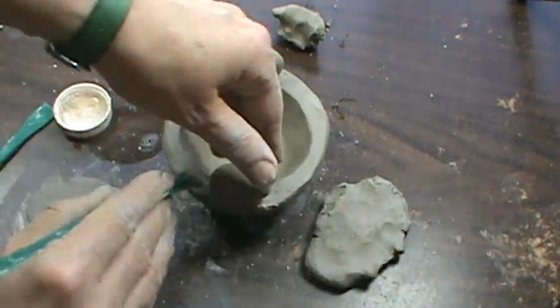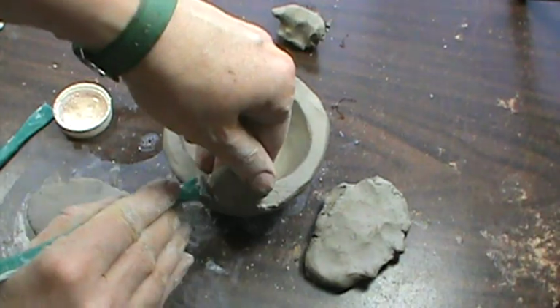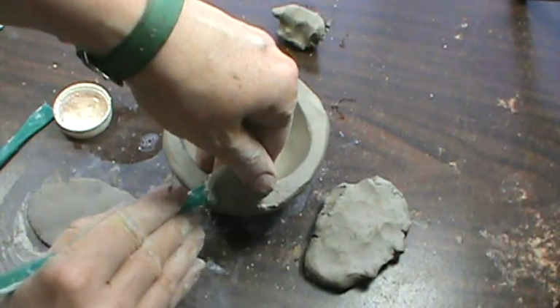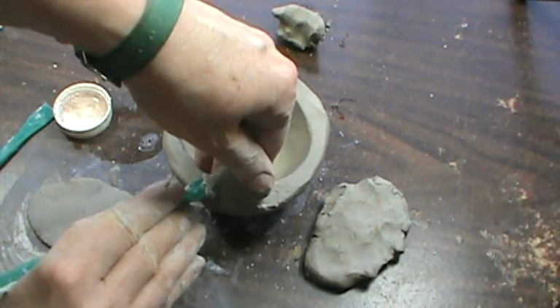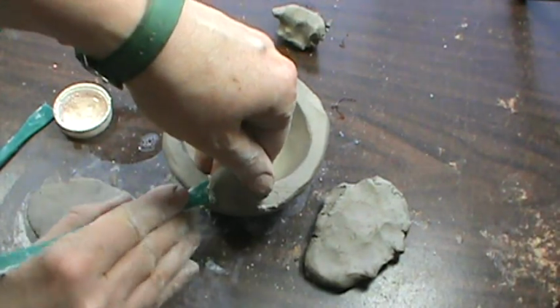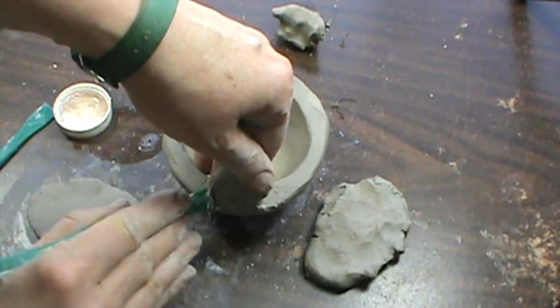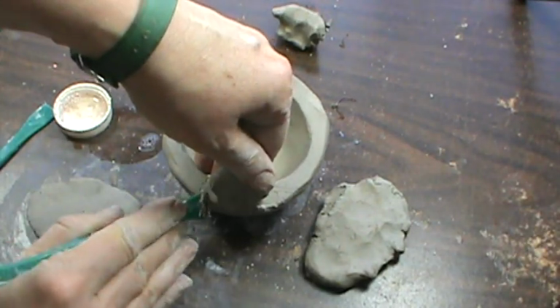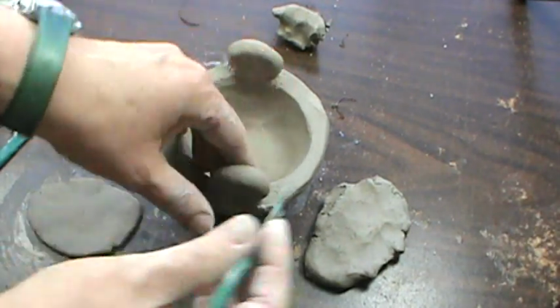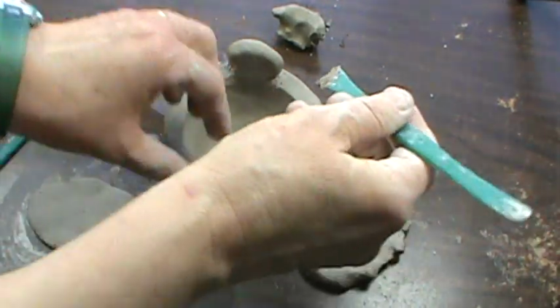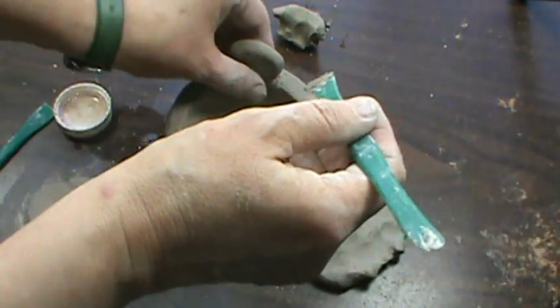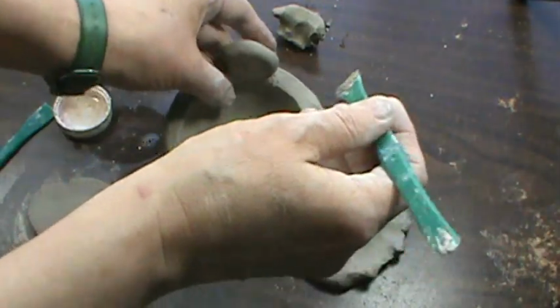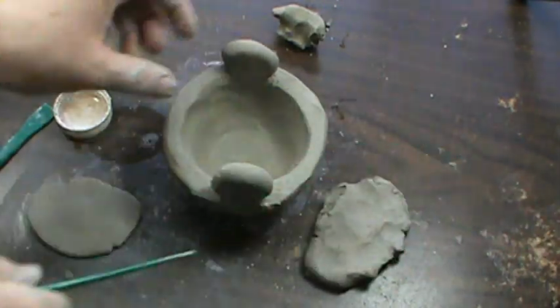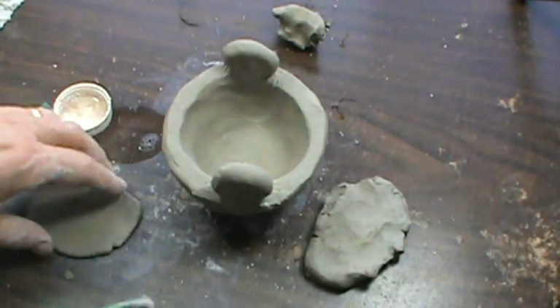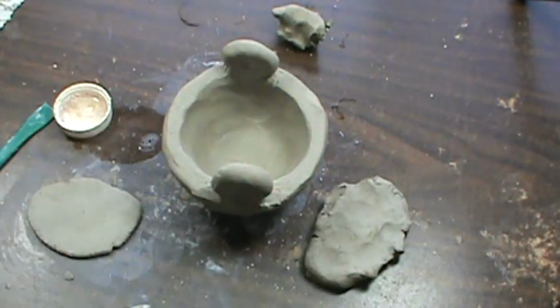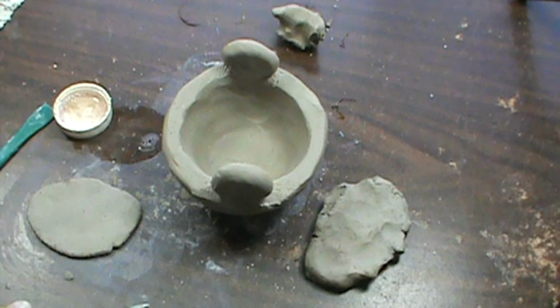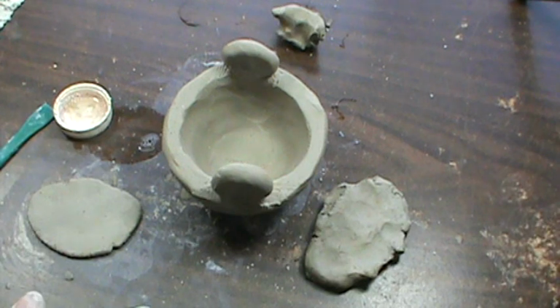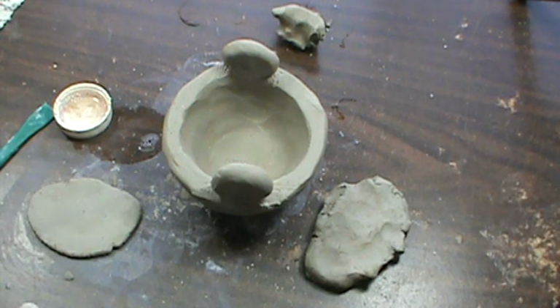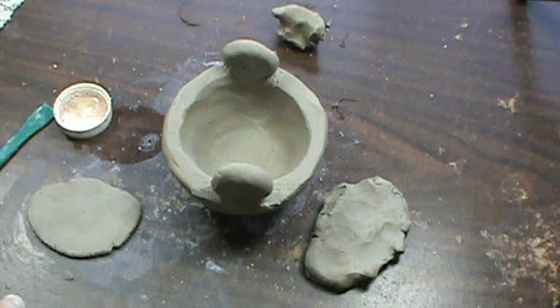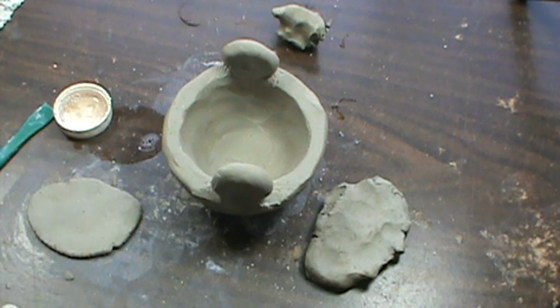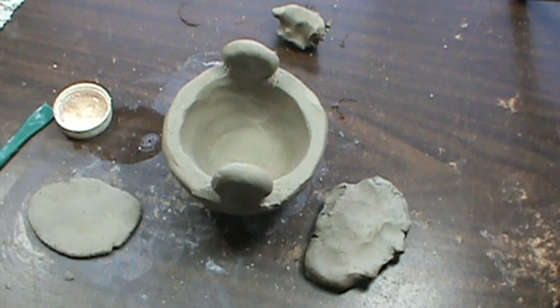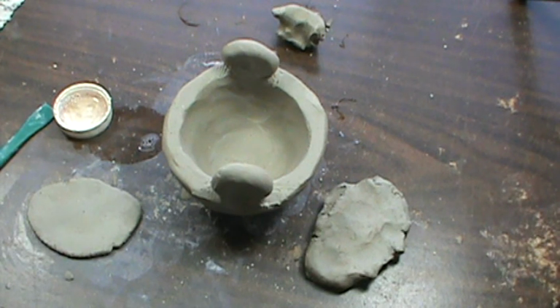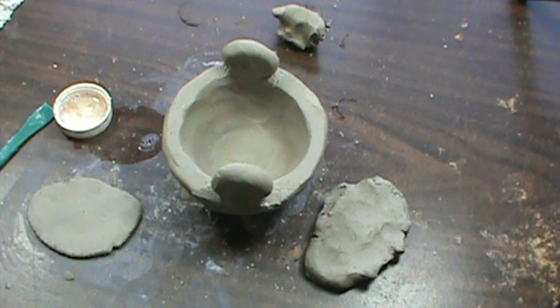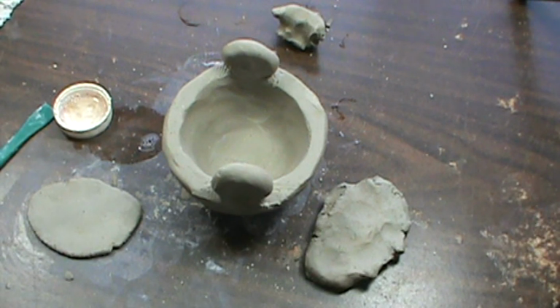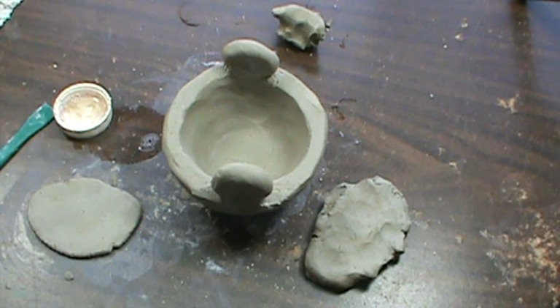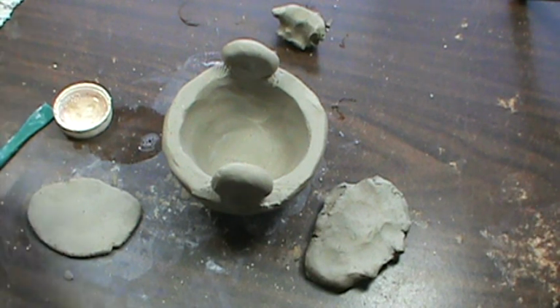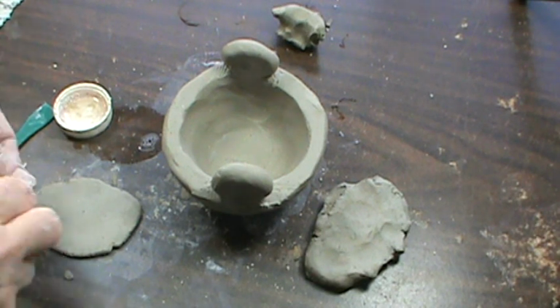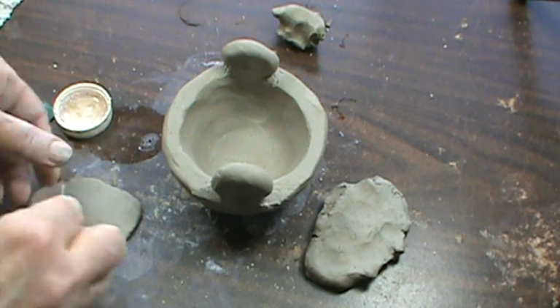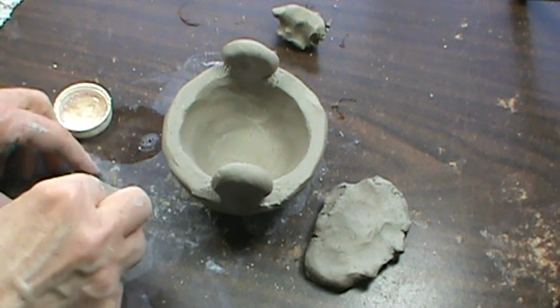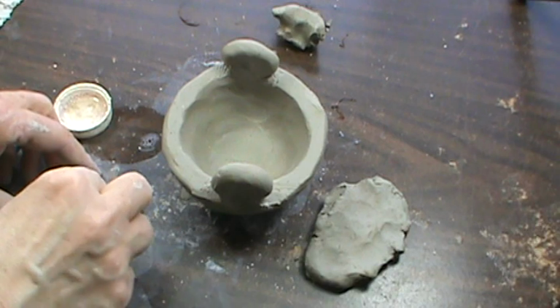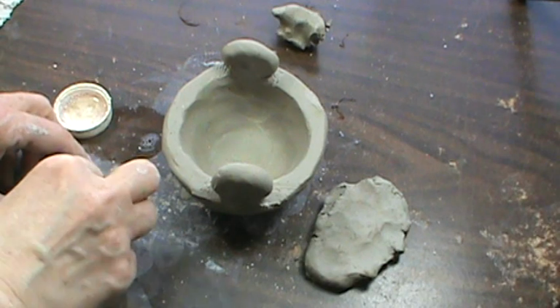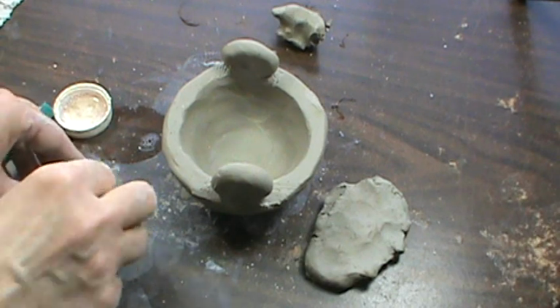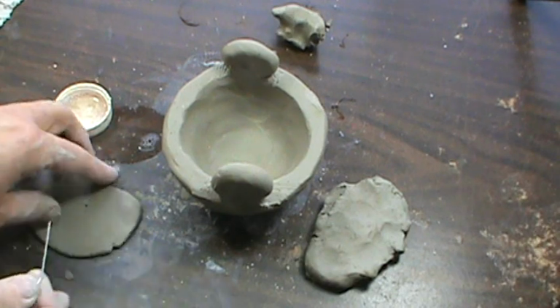If you slip and score and blend, it's going to be very strong. If you add something to the outside and it's had a chance to dry out a little bit, then it just will not attach.